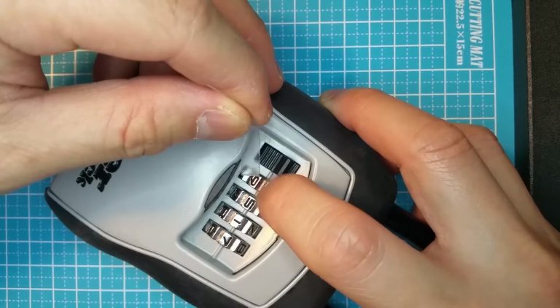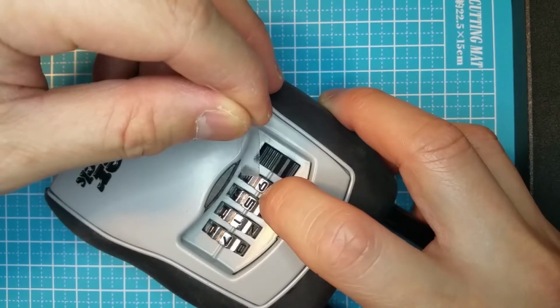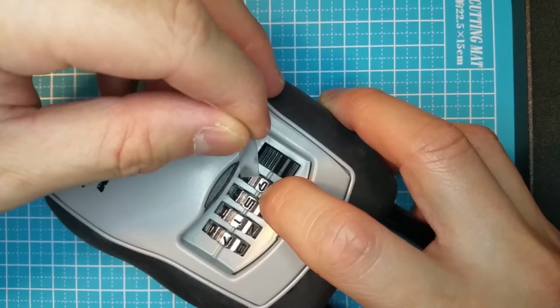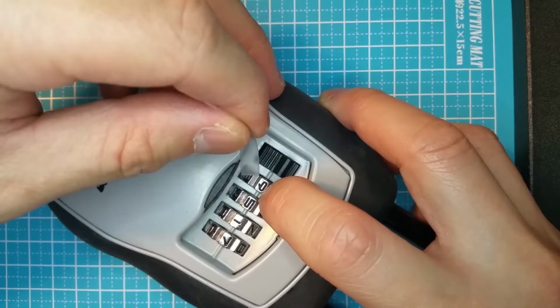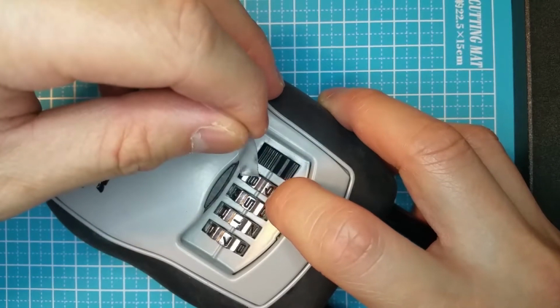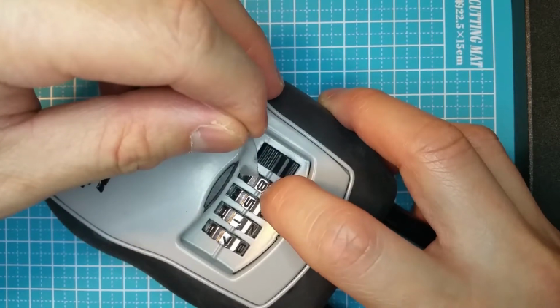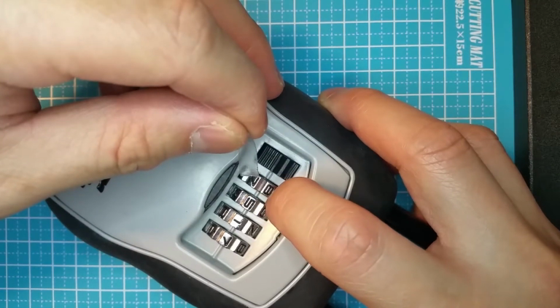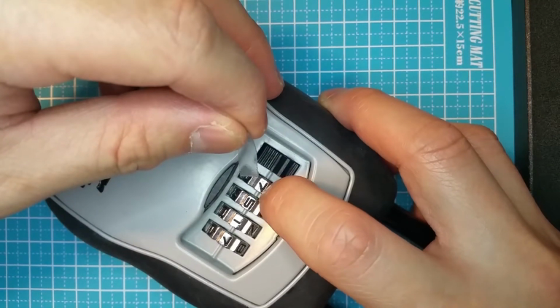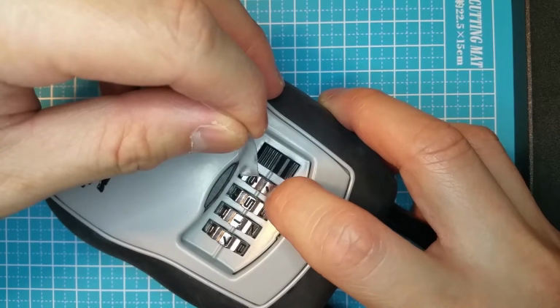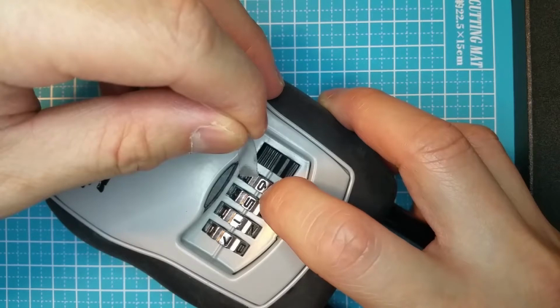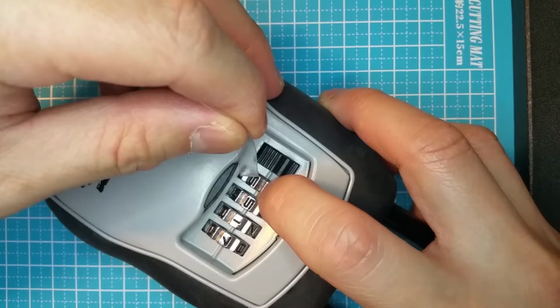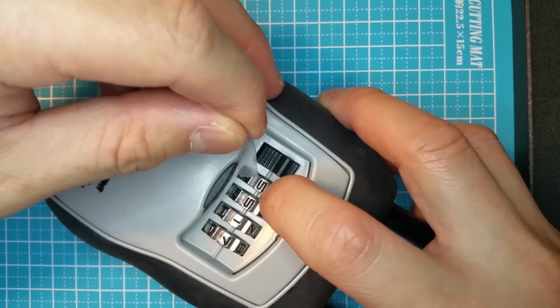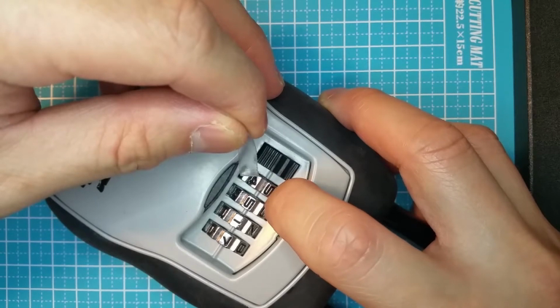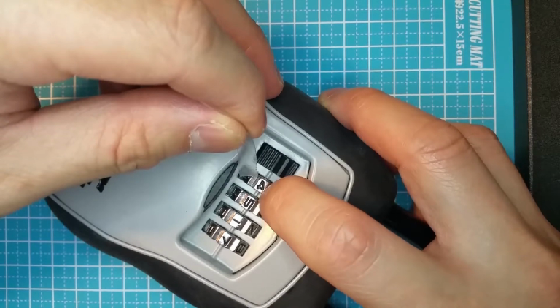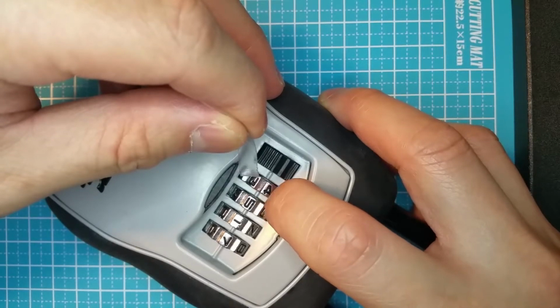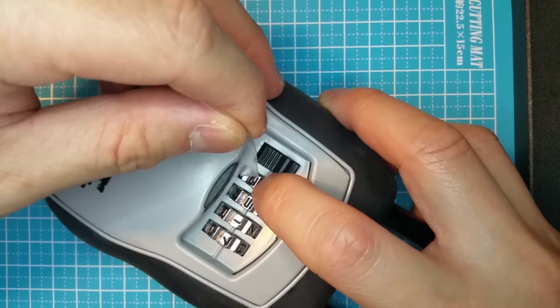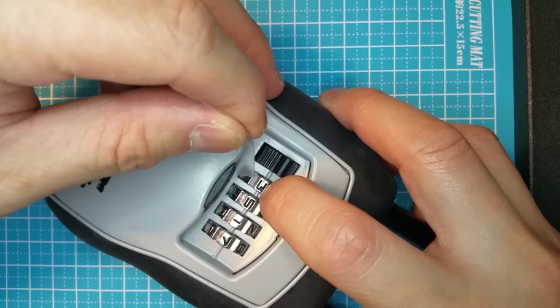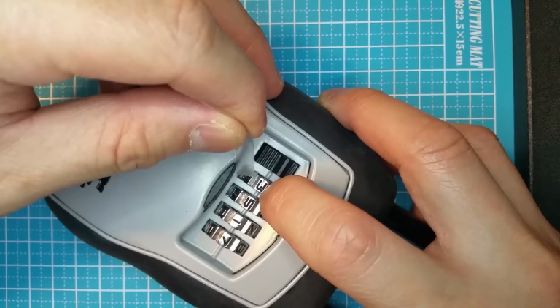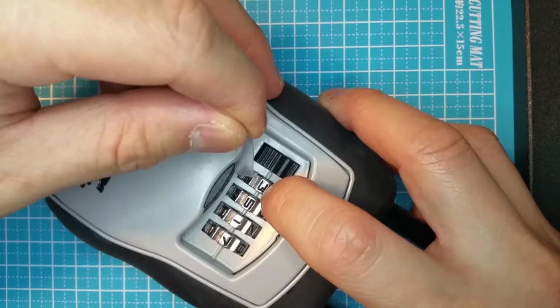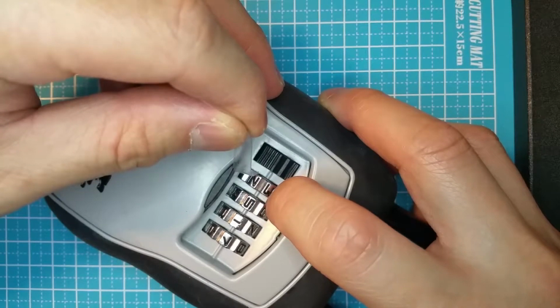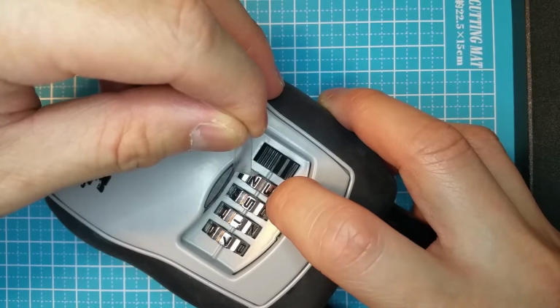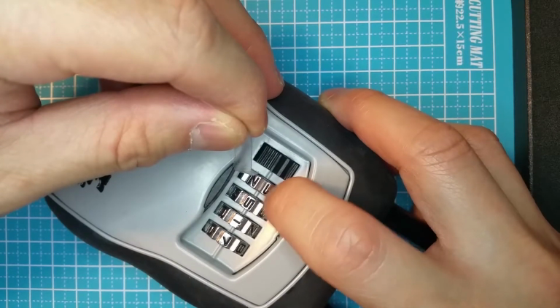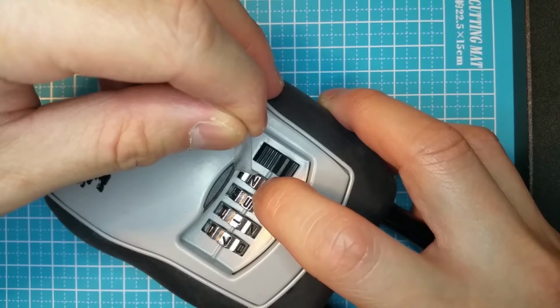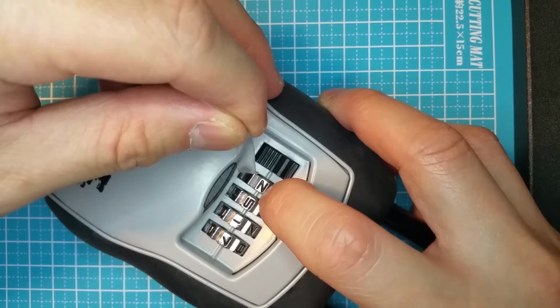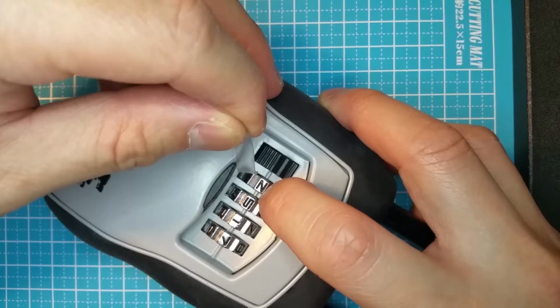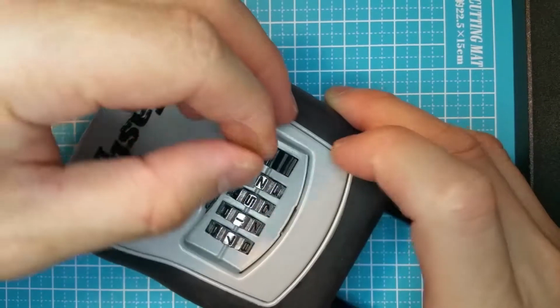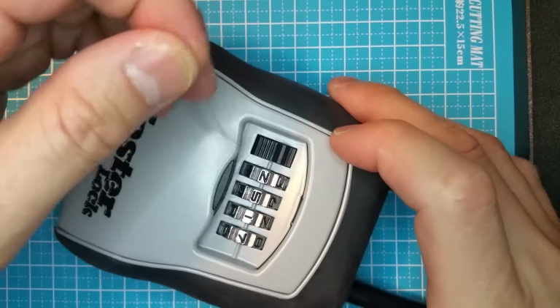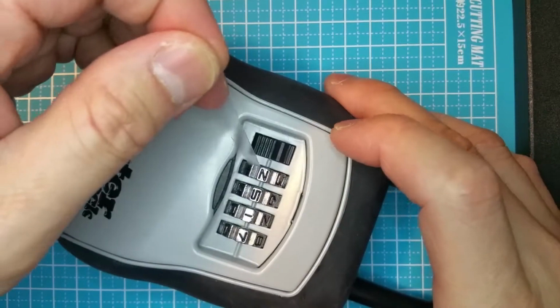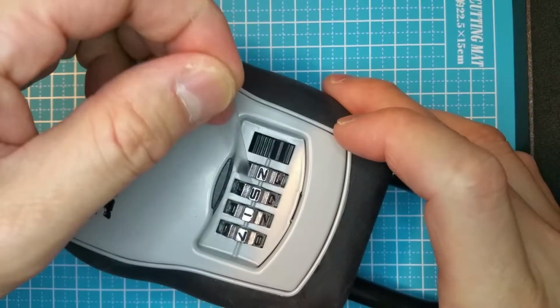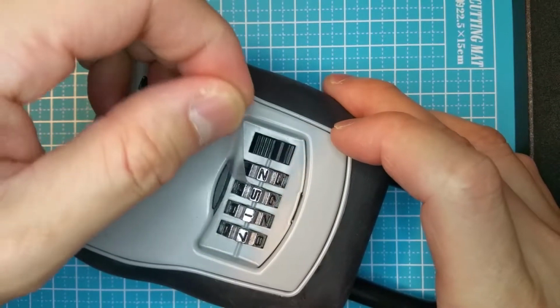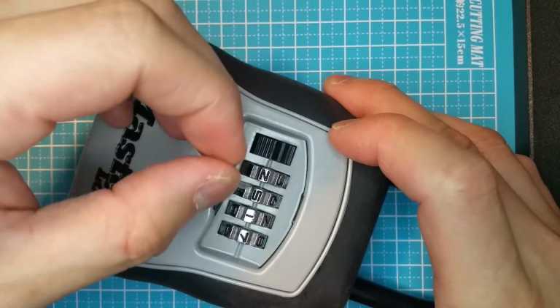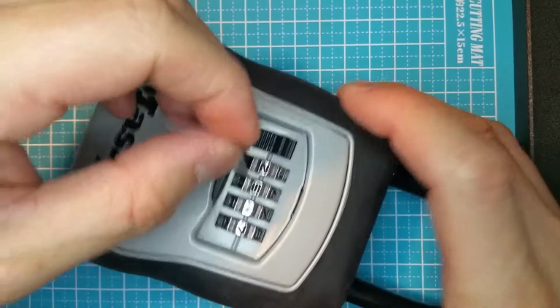If you can't tell when you first experience it, then run through the numbers again and watch carefully as you pass those two numbers like this. Once you find the number for the first dial, do the same thing for the remaining dials.